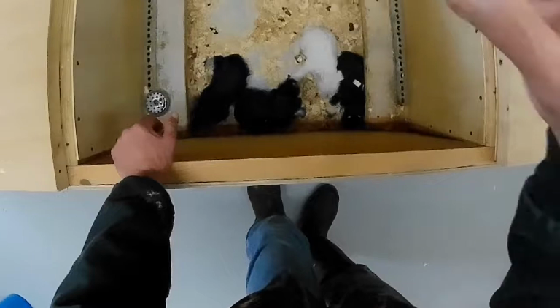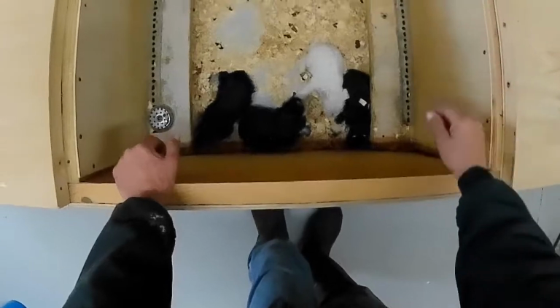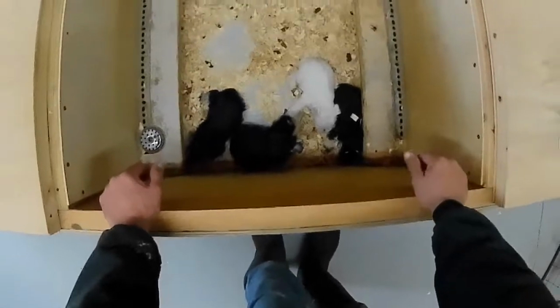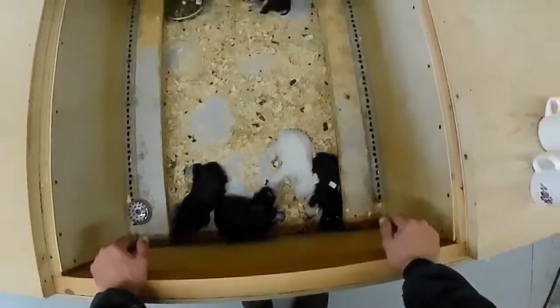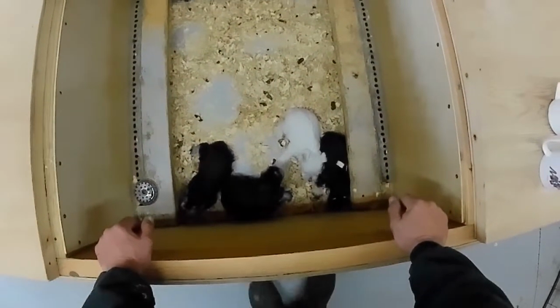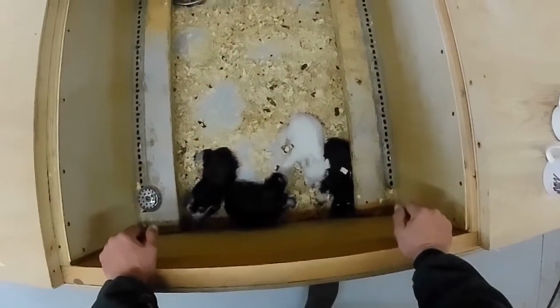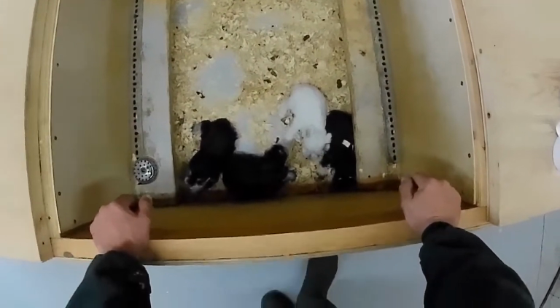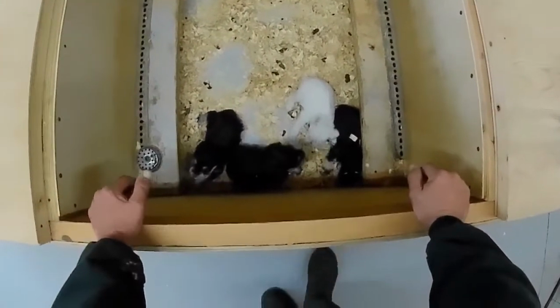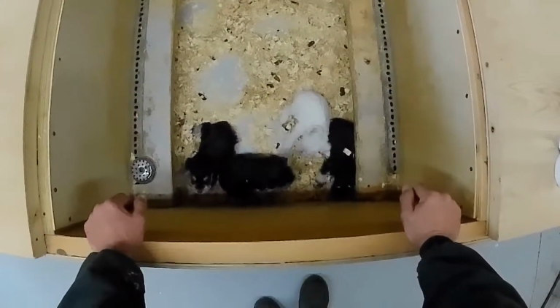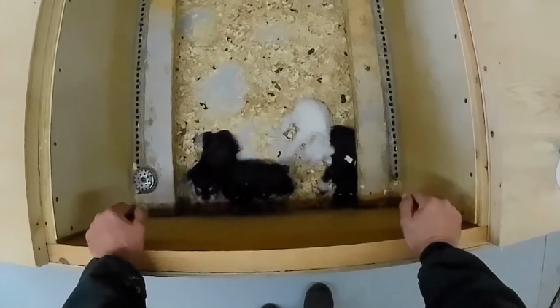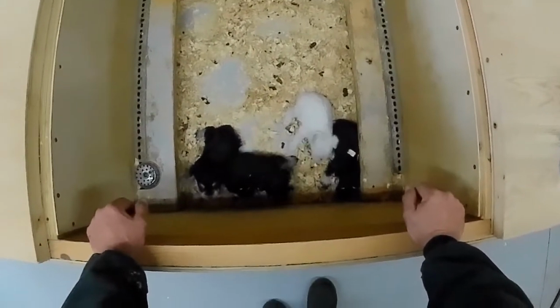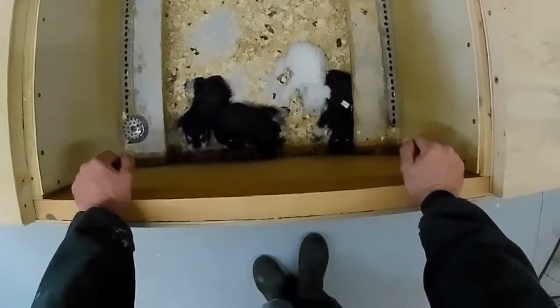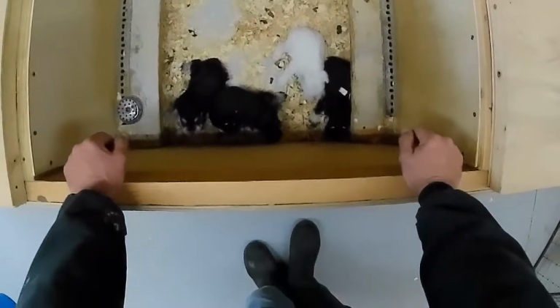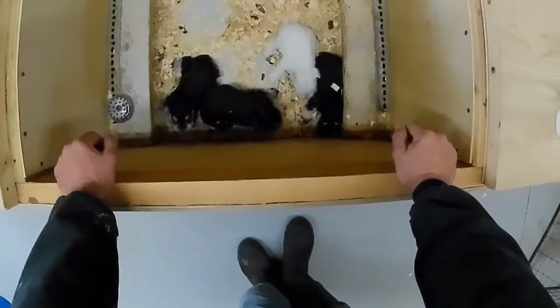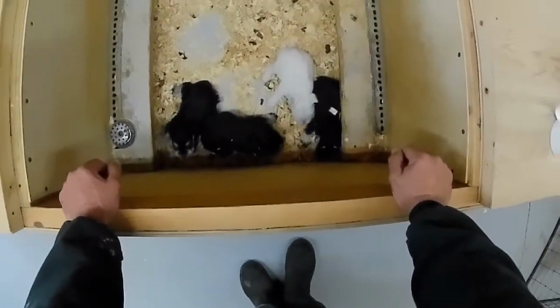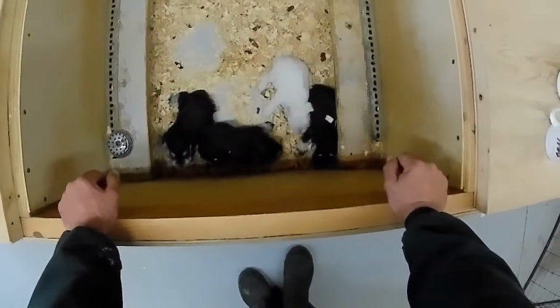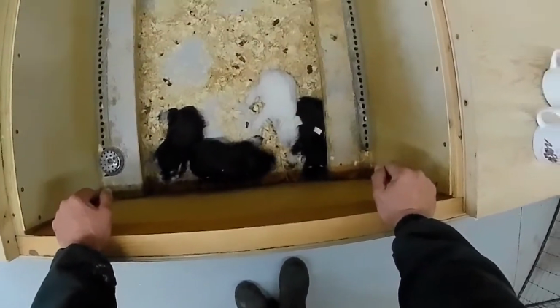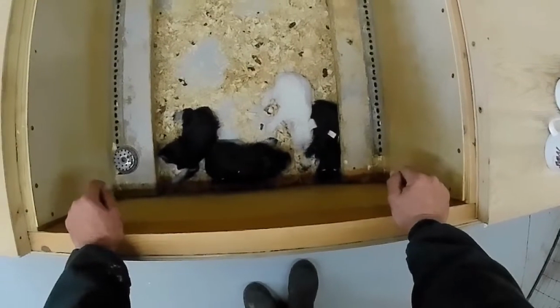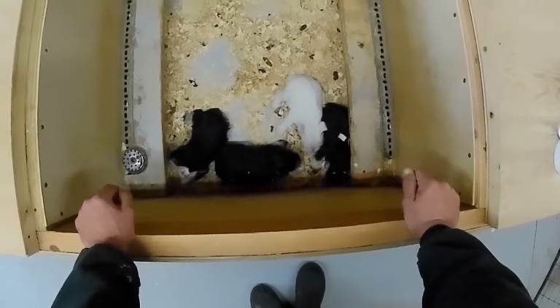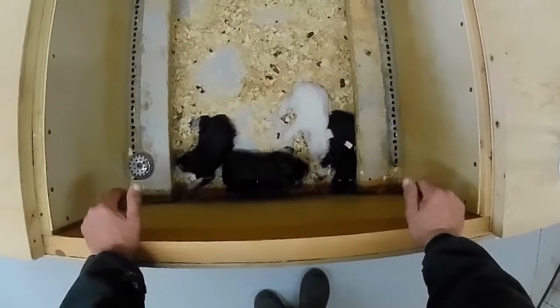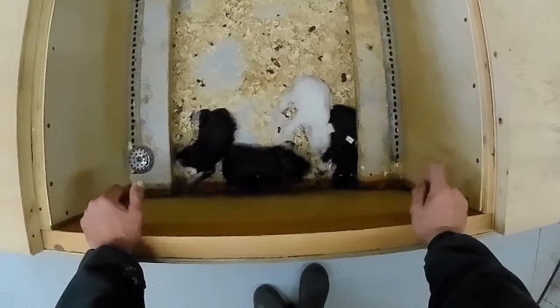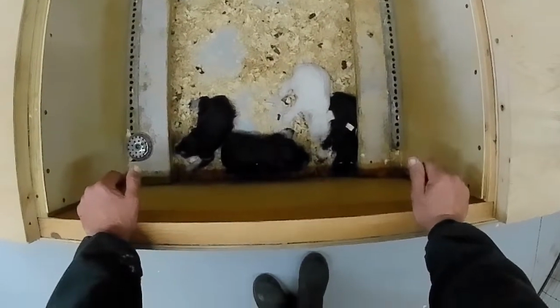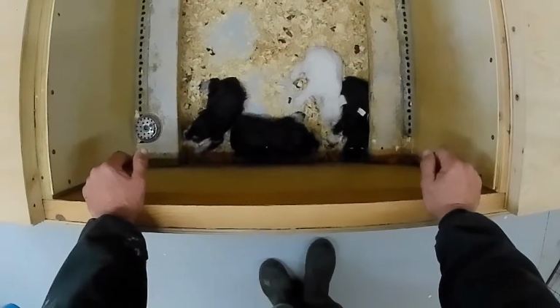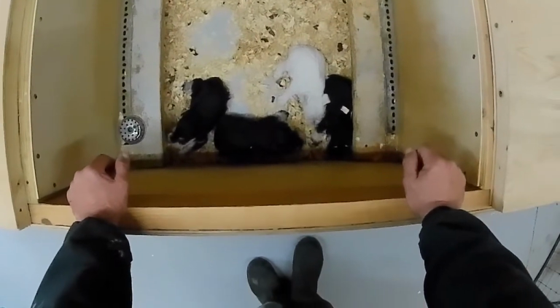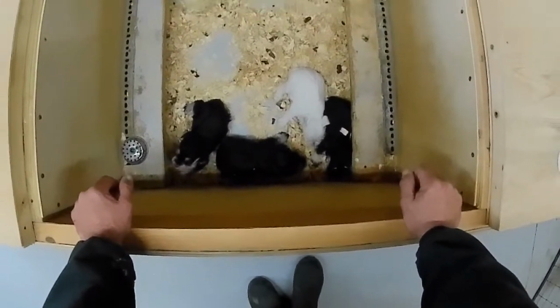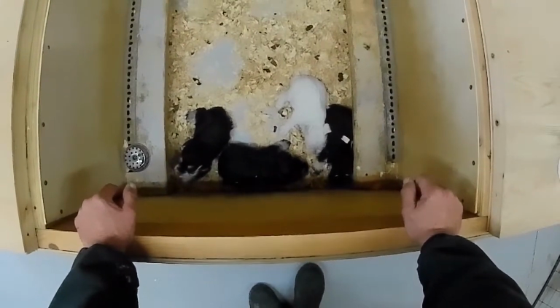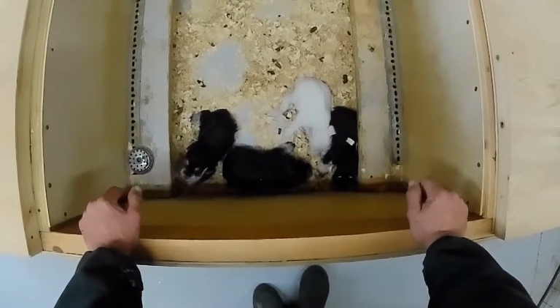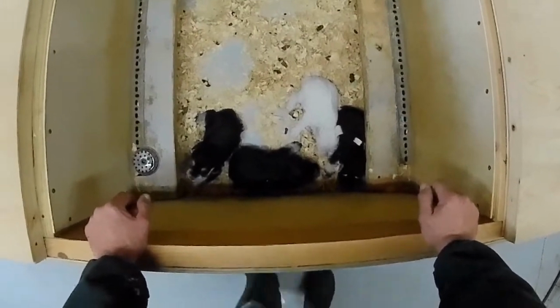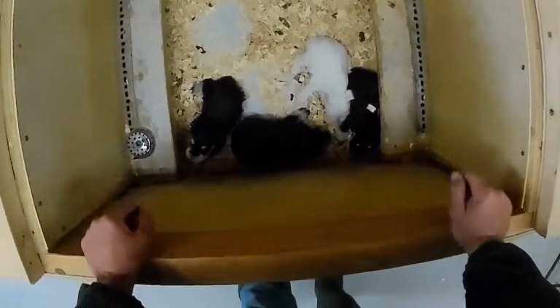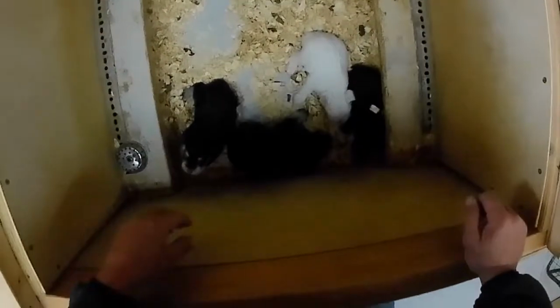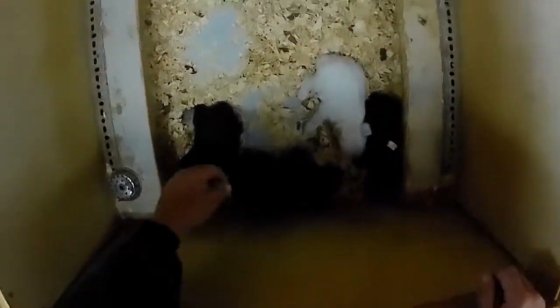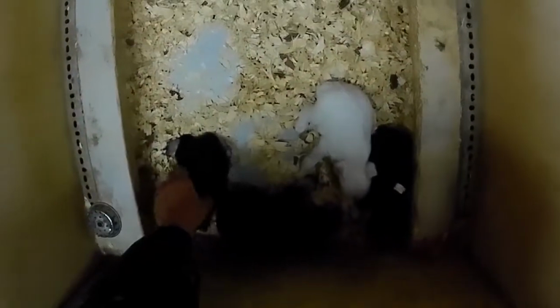Okay, we got our newest litter of Schnauzers here. I just woke them up — they were sound asleep when I opened the lid — but it's time for them to get their four-week vaccination and deworm. So let's start out with them.